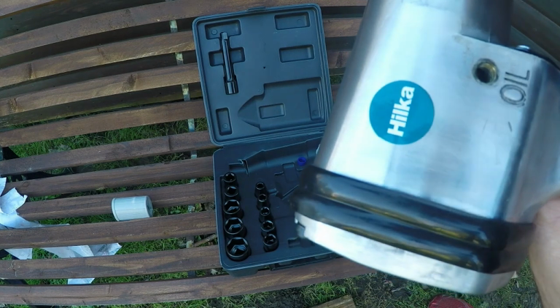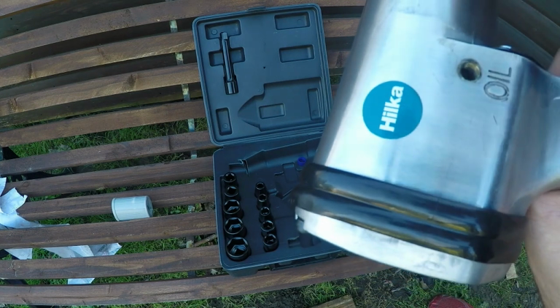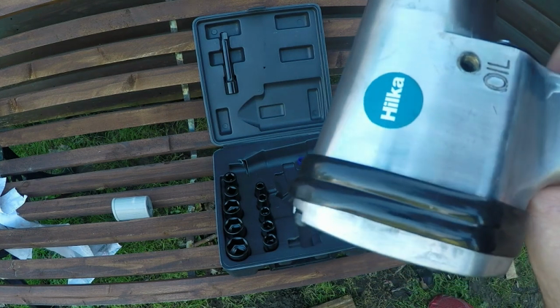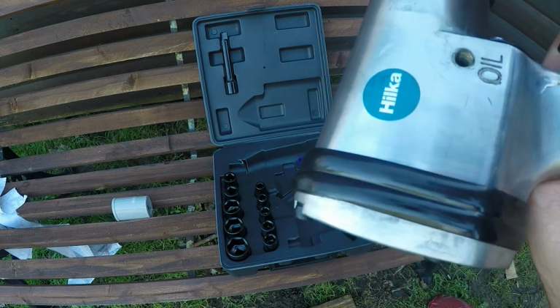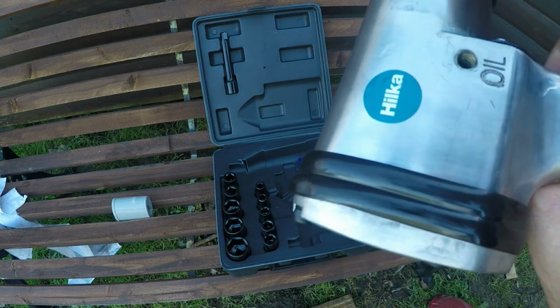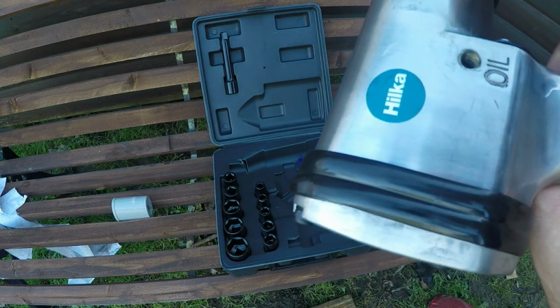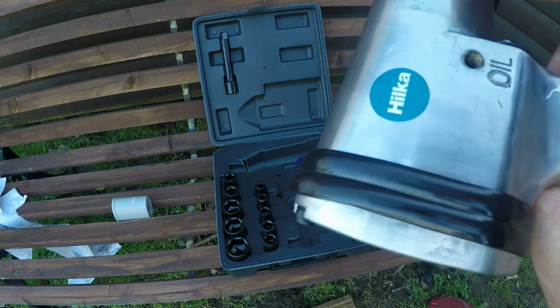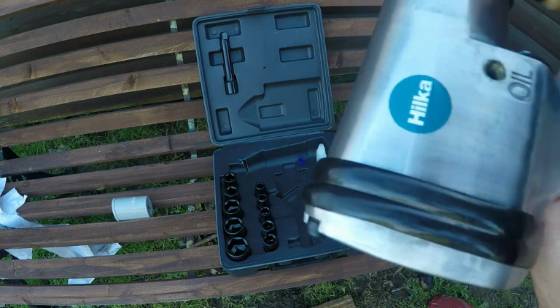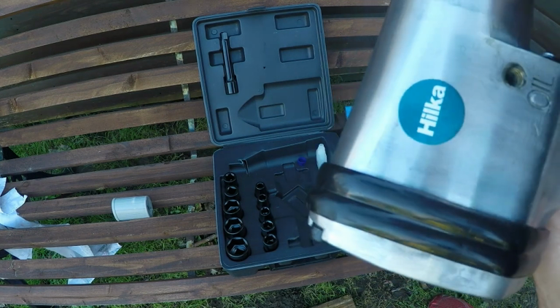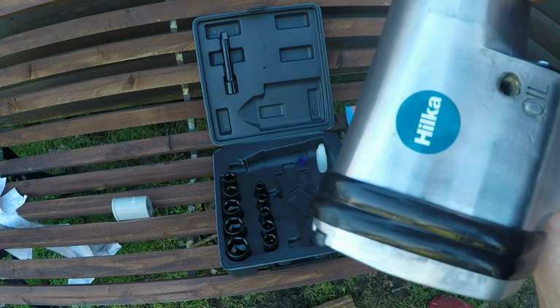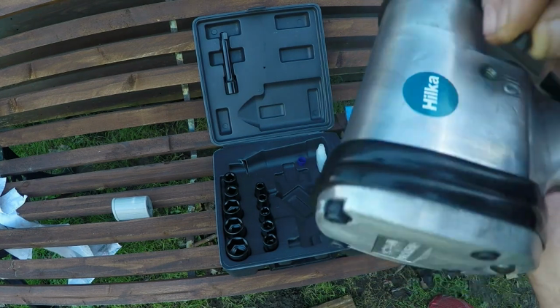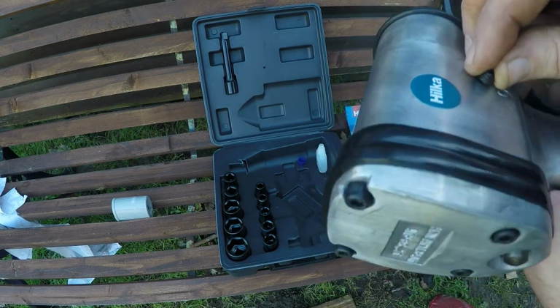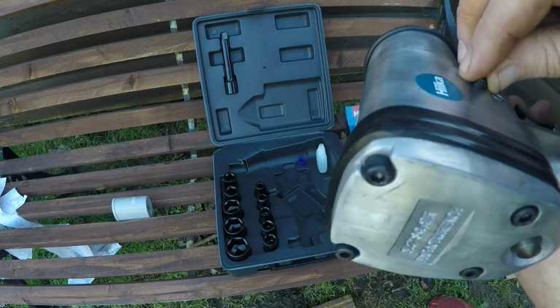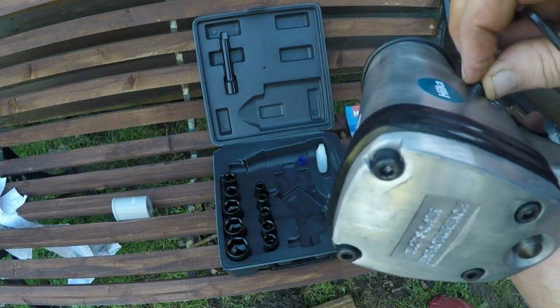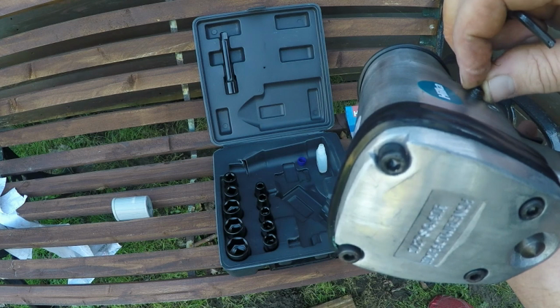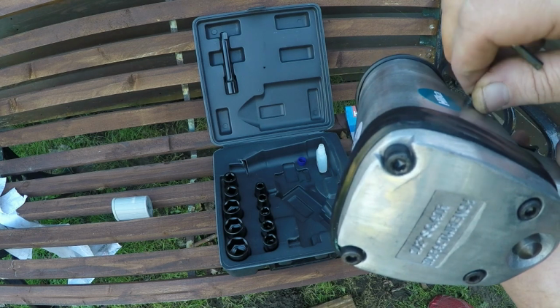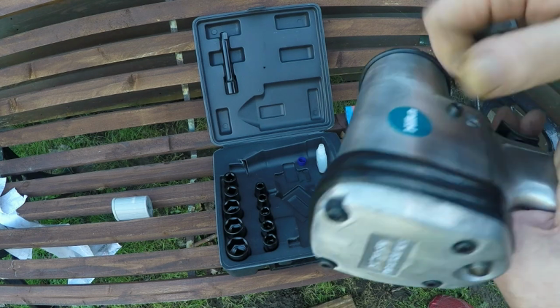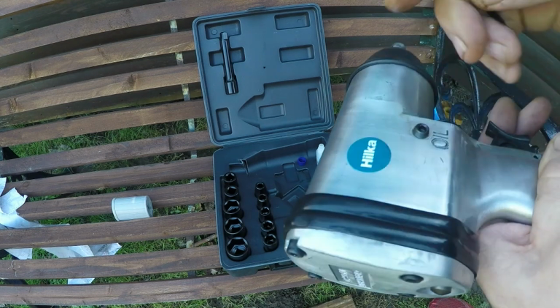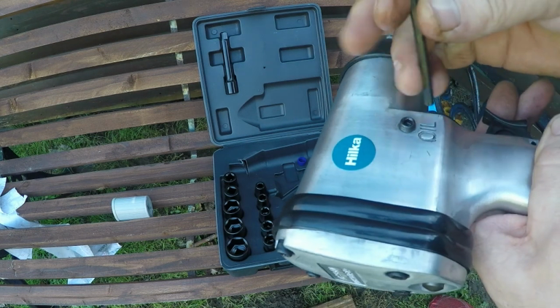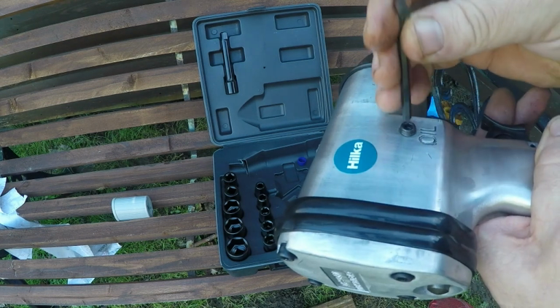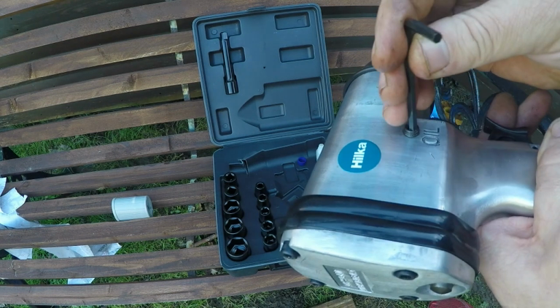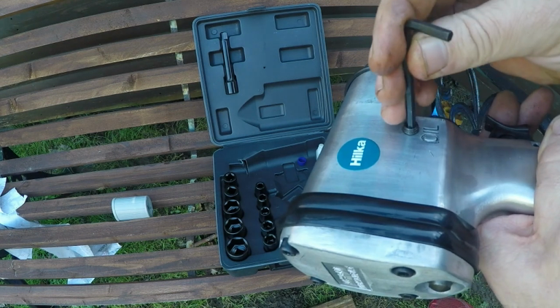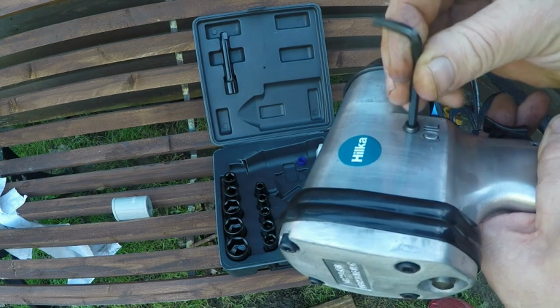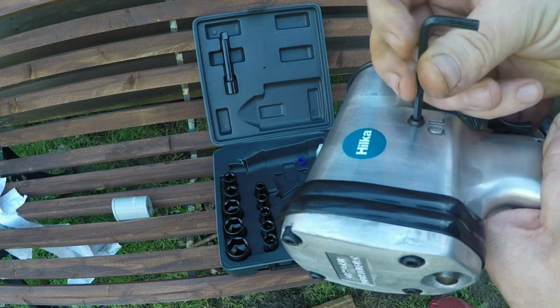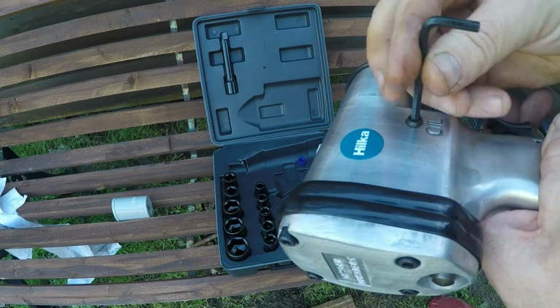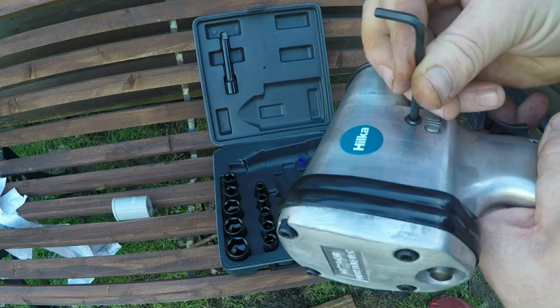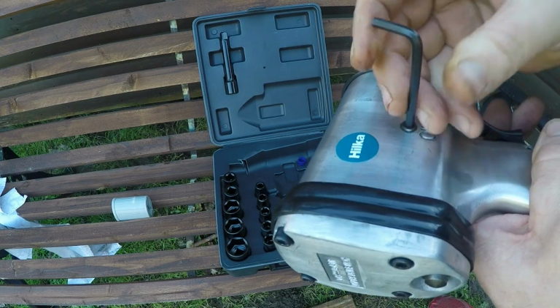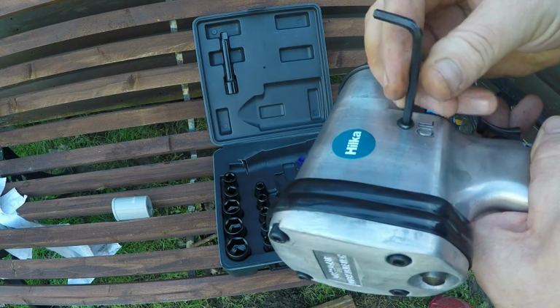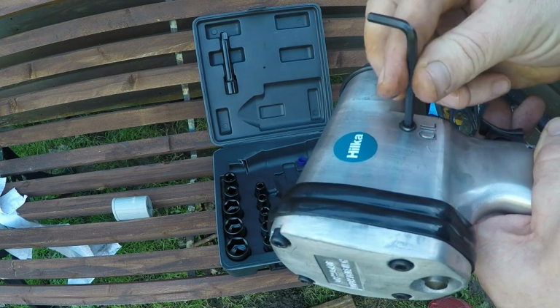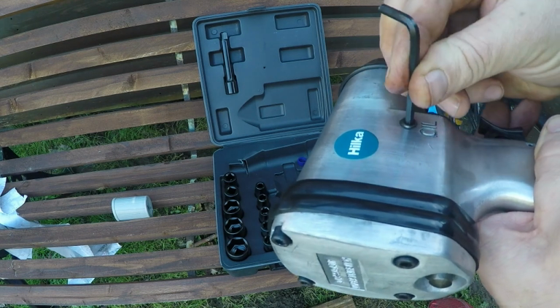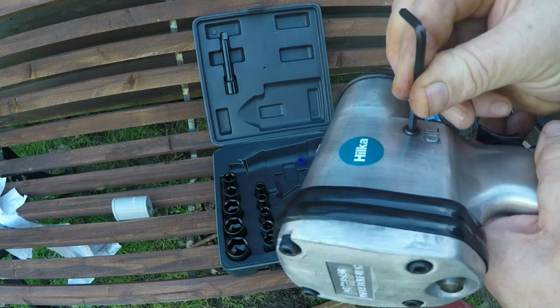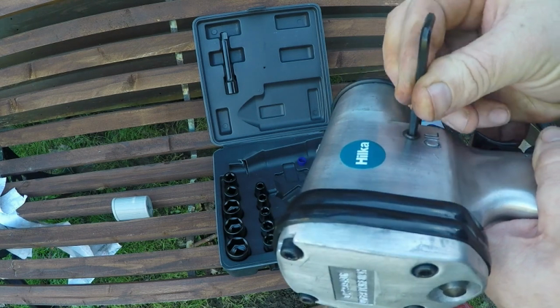You can actually see the fins in there — so that's just a grub screw, you've just got to wind that in. I might put some plumber's tape around that.